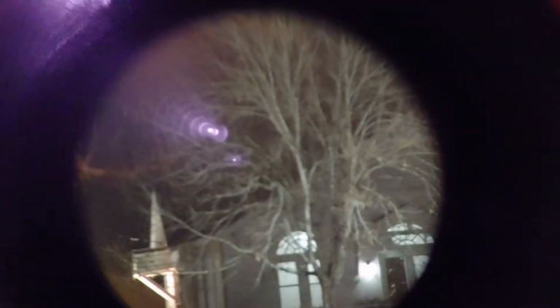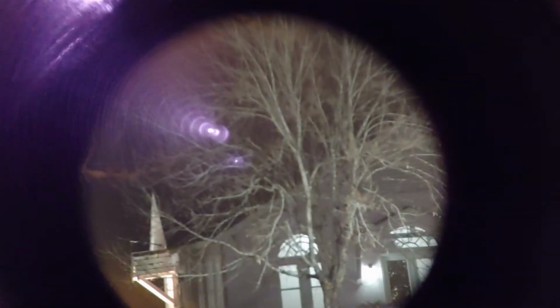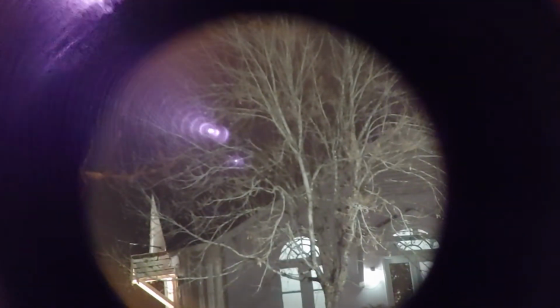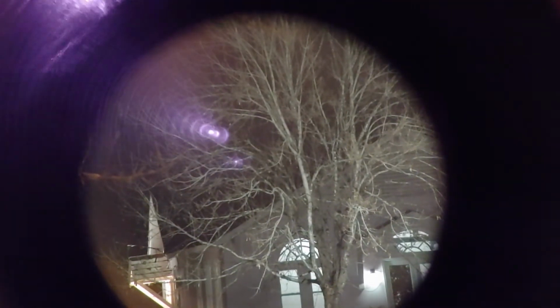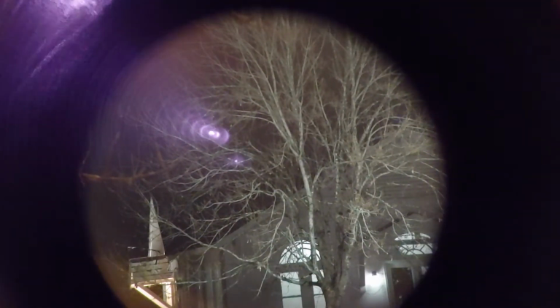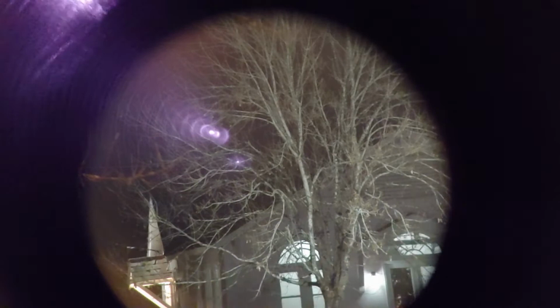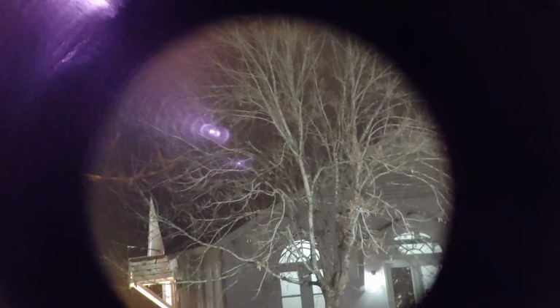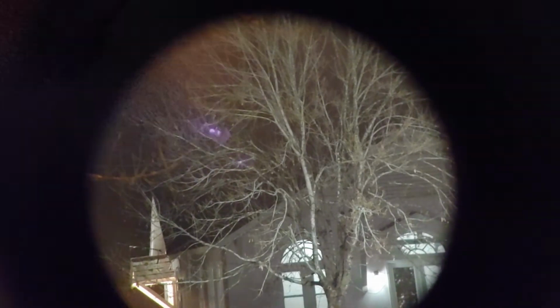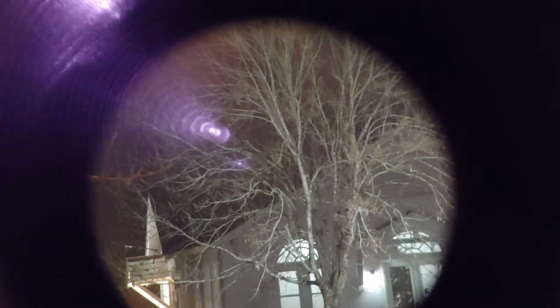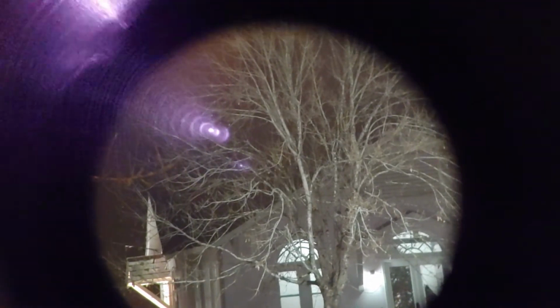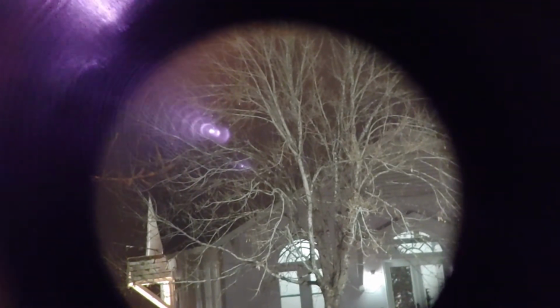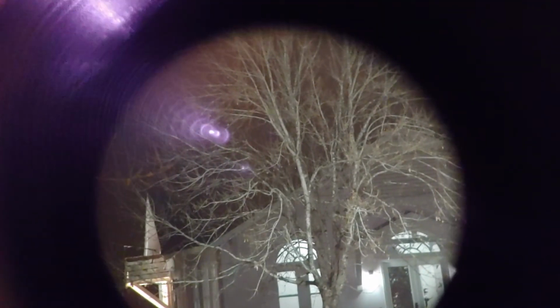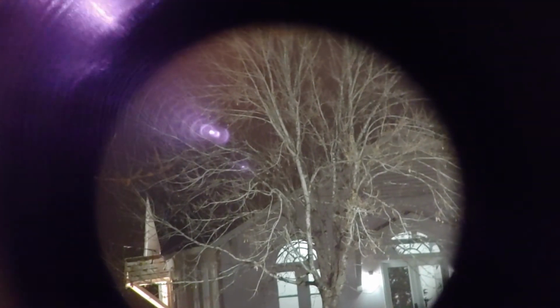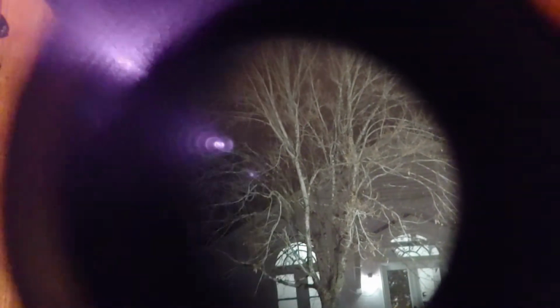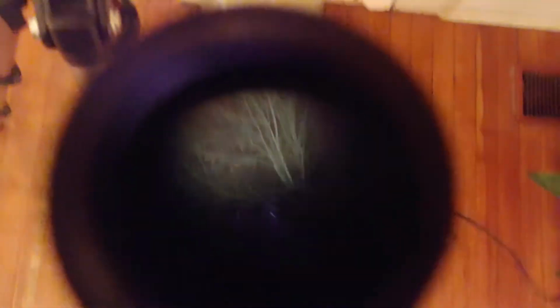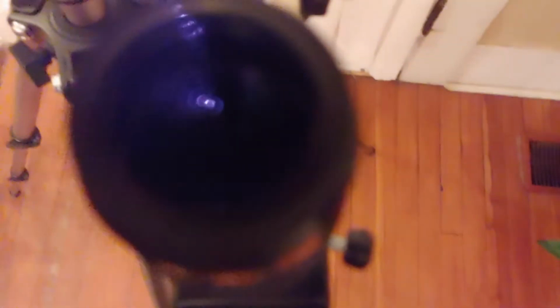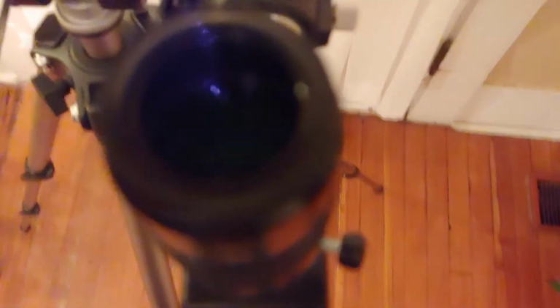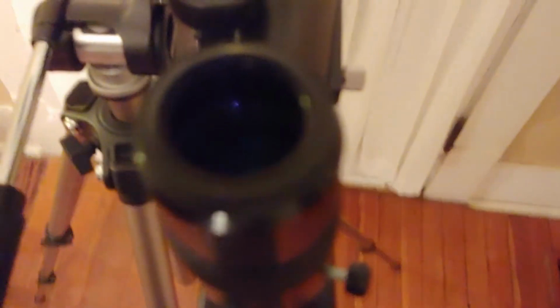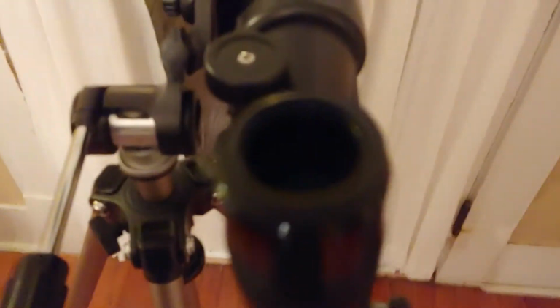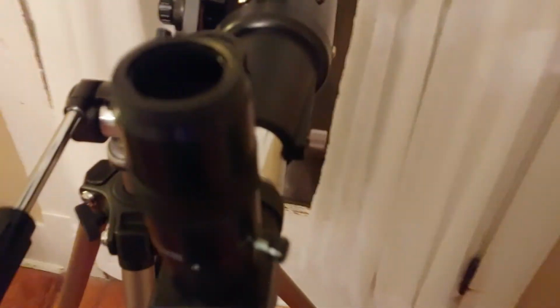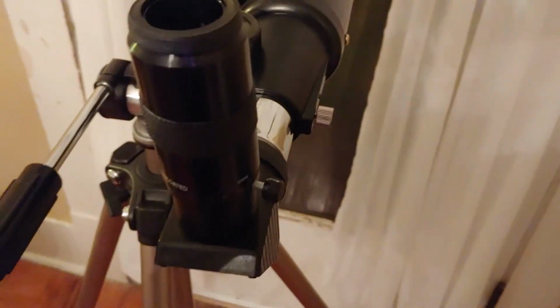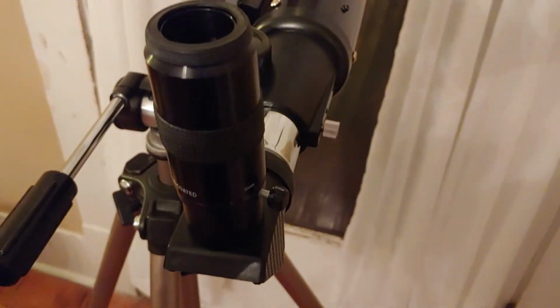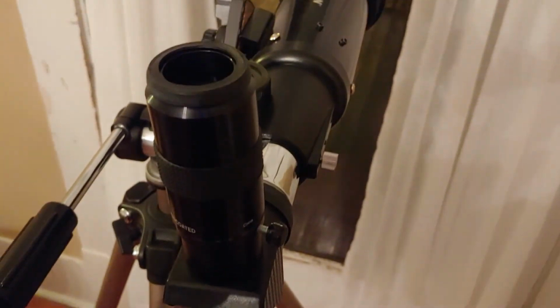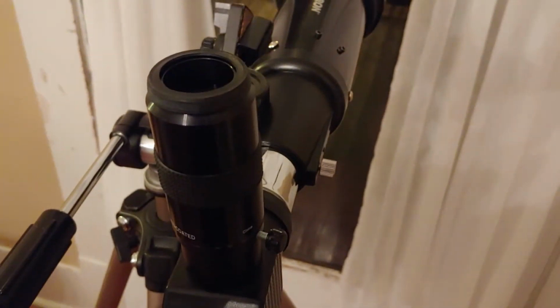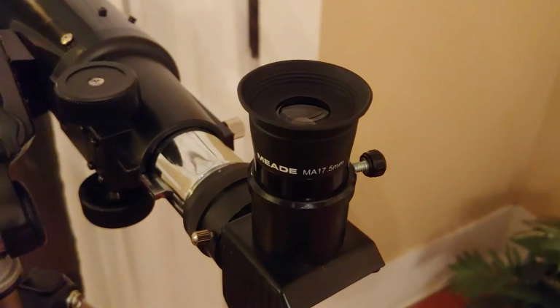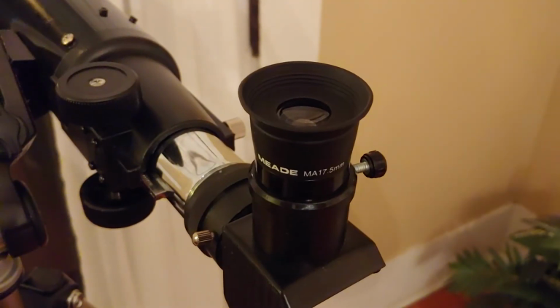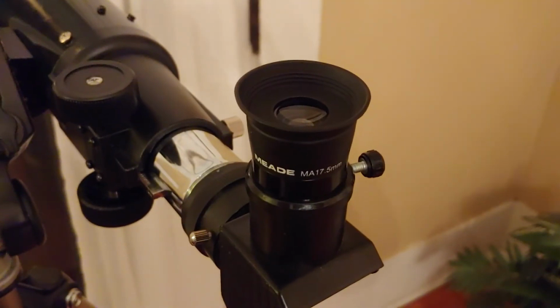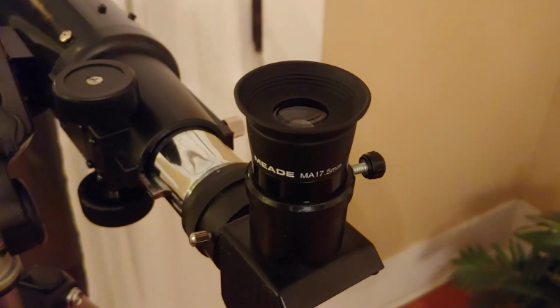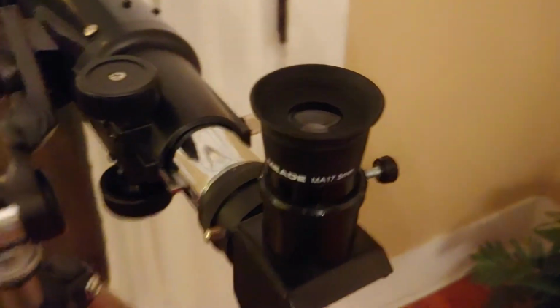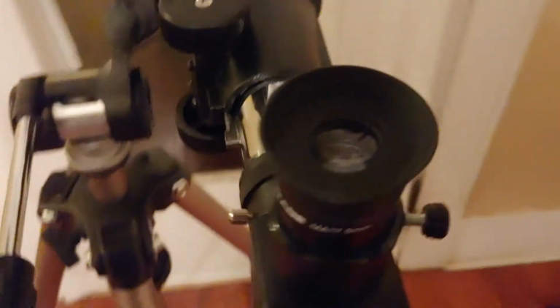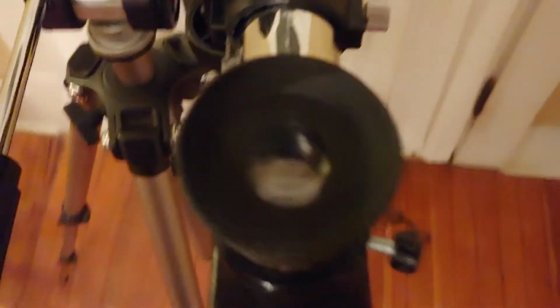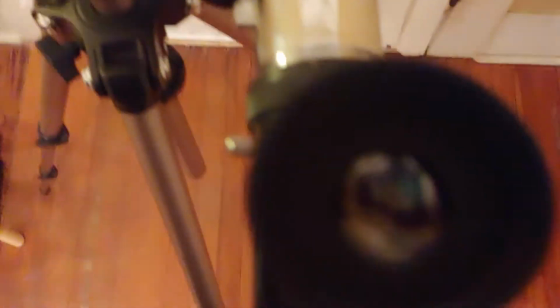Look at that coming into view! Once you've got focus, you can either observe what you're looking at or switch to an eyepiece with higher magnification.